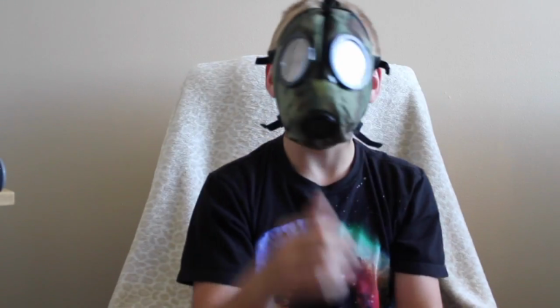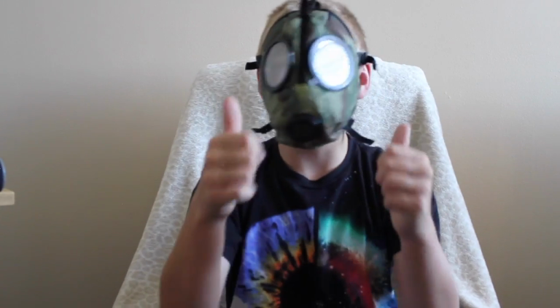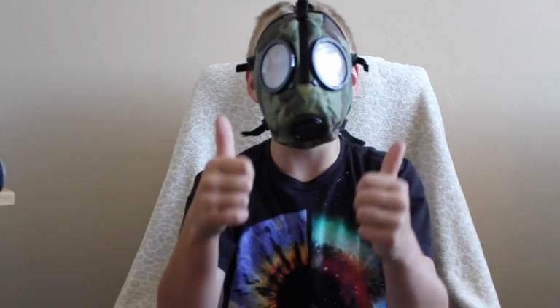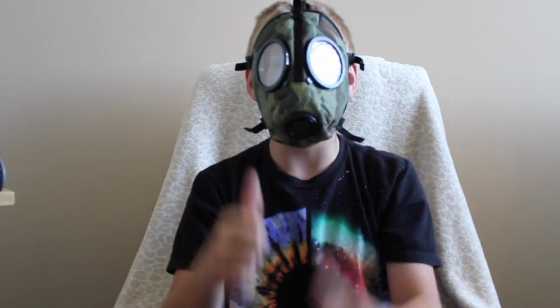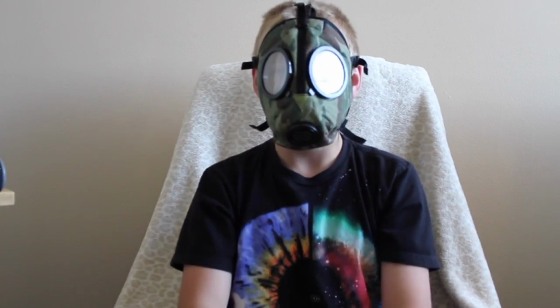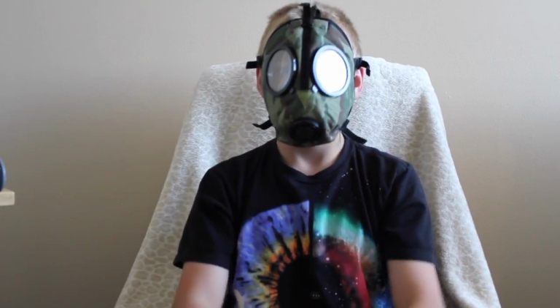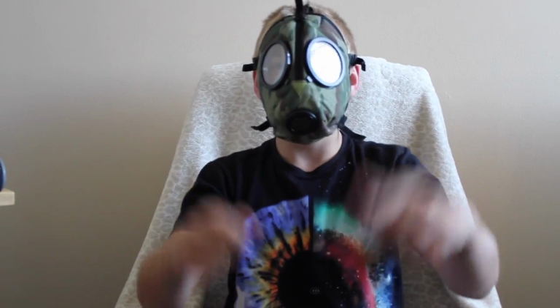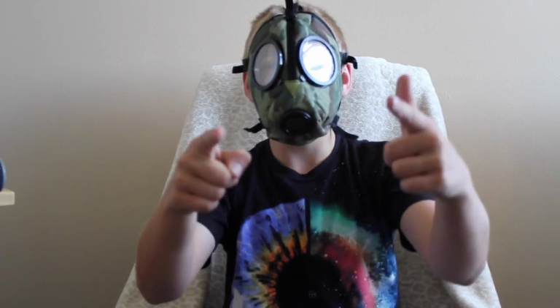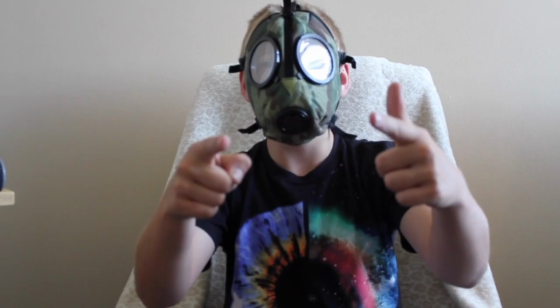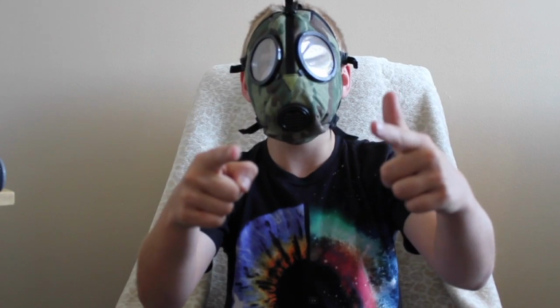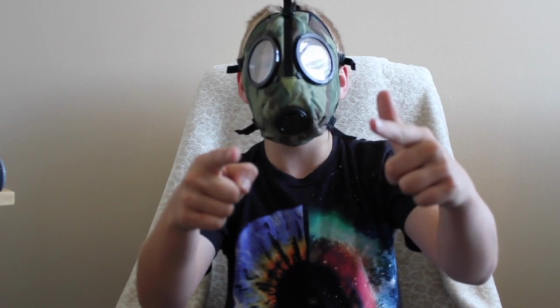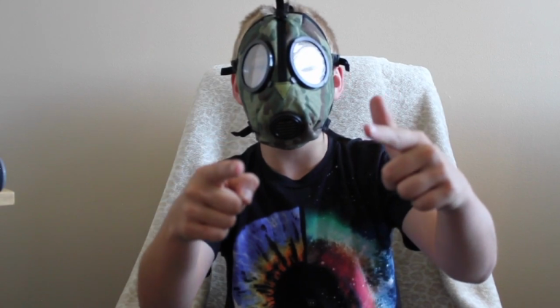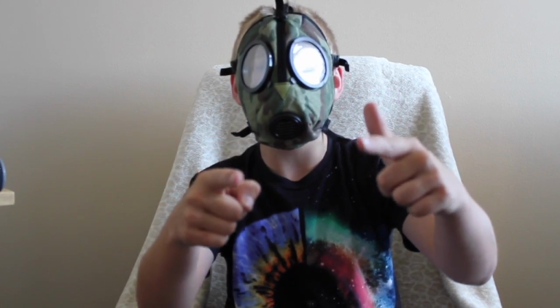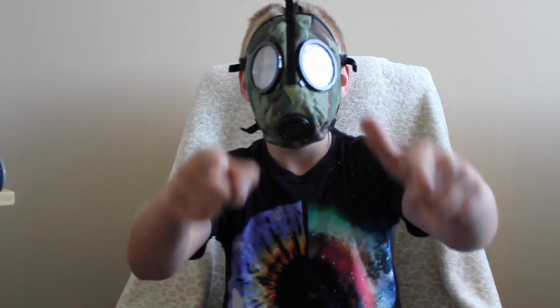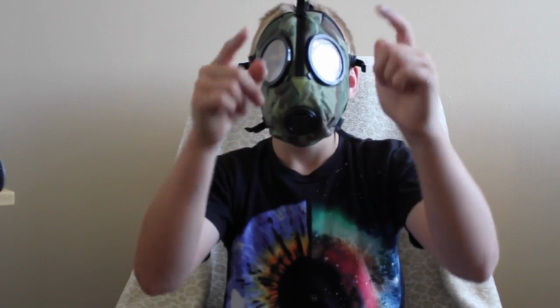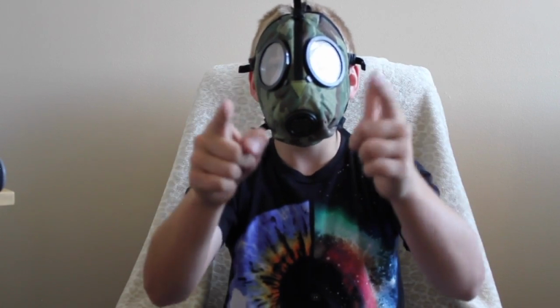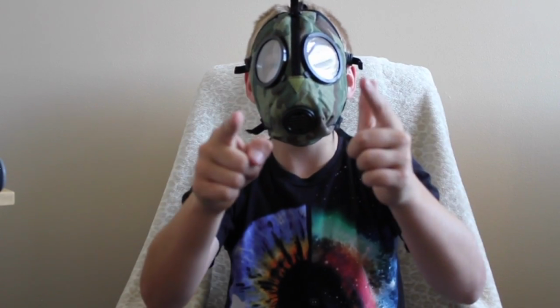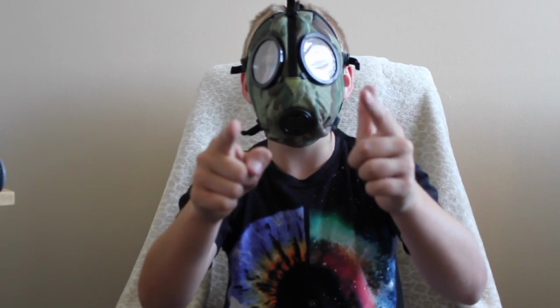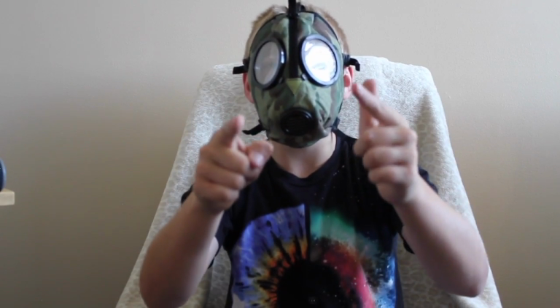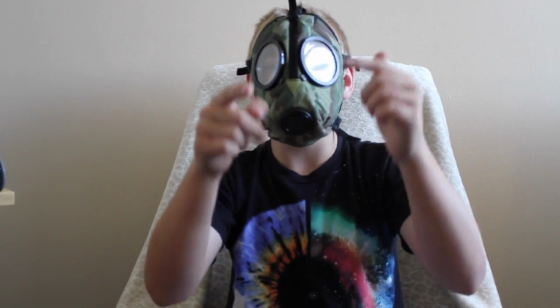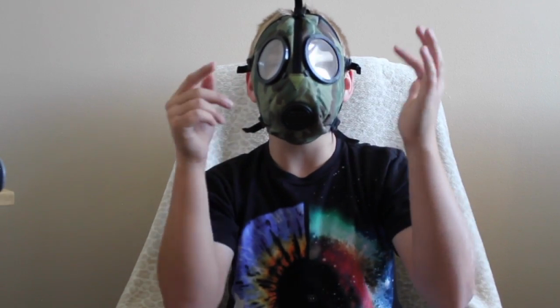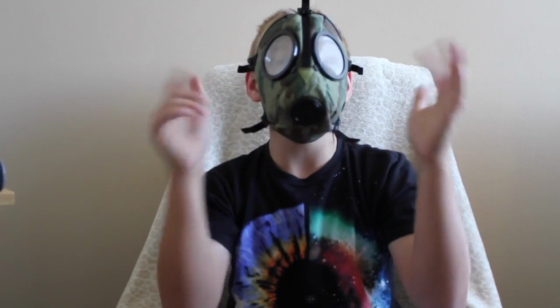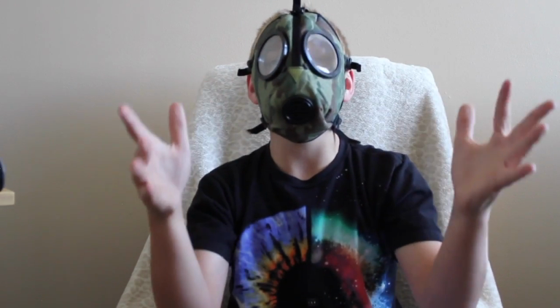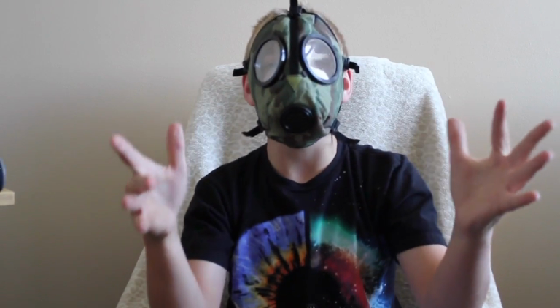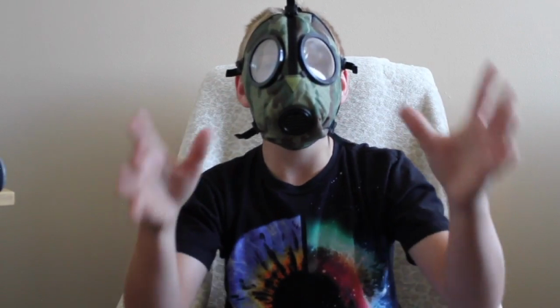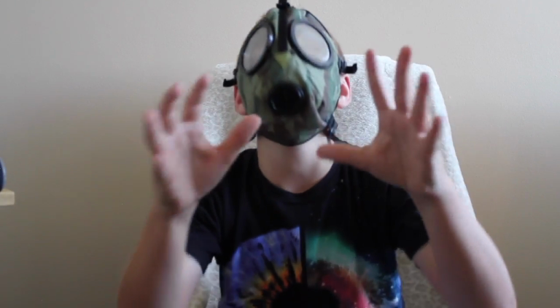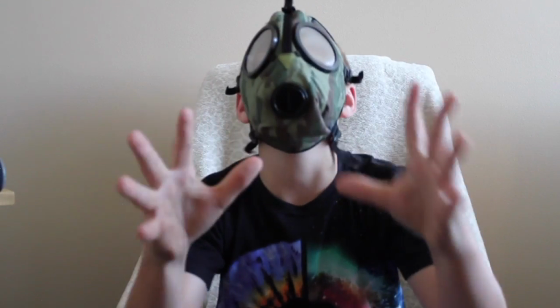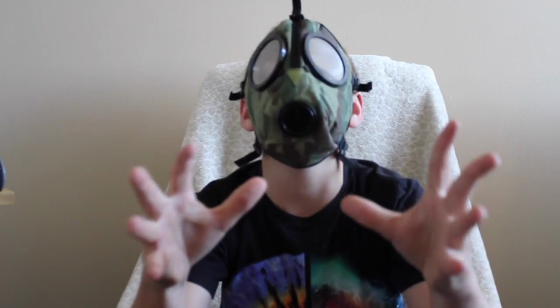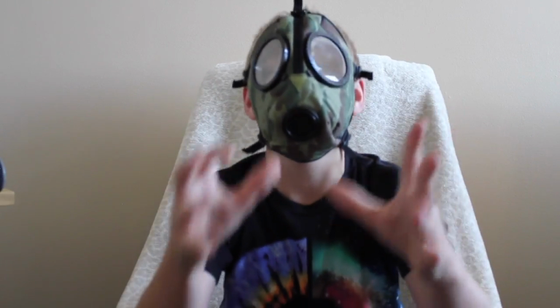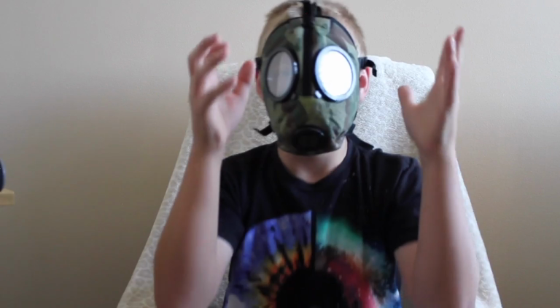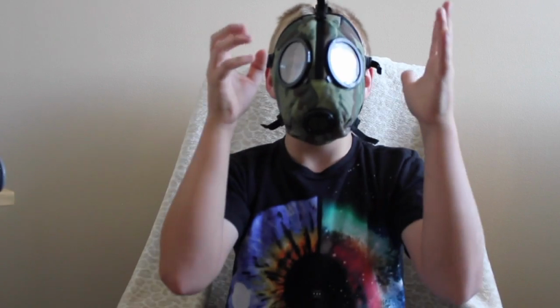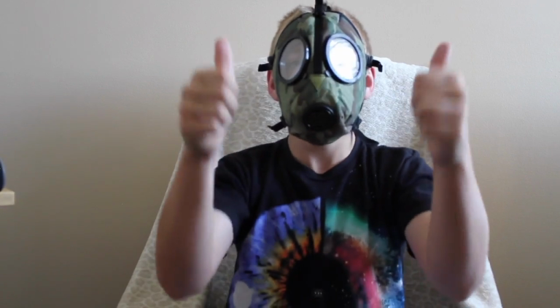I give this mask a 10 out of 10 — it's just so cool. Thanks for watching this video, guys. Please subscribe. And if you want to keep caught up, subscribe. Woo!